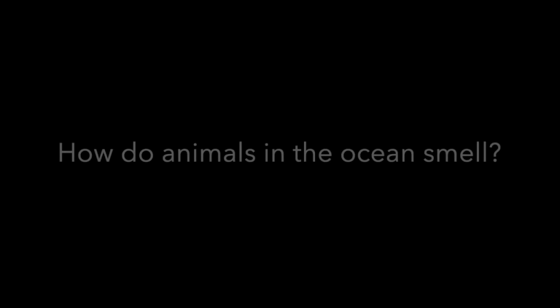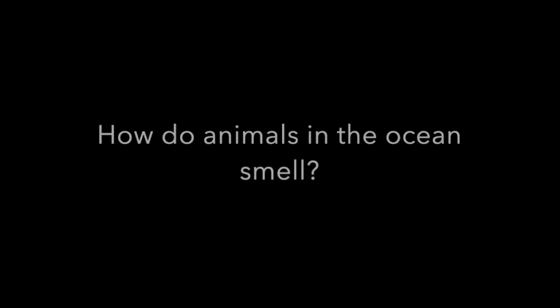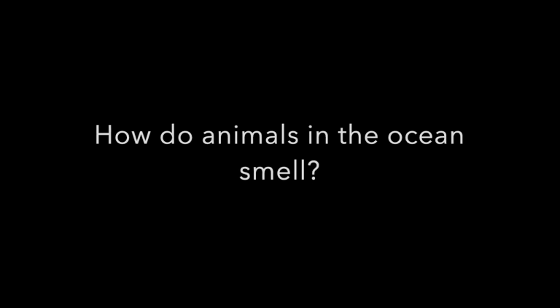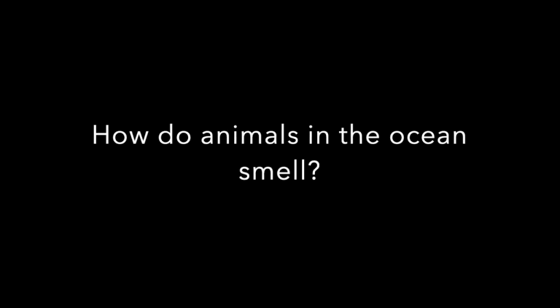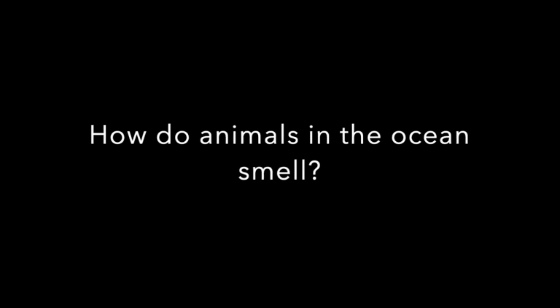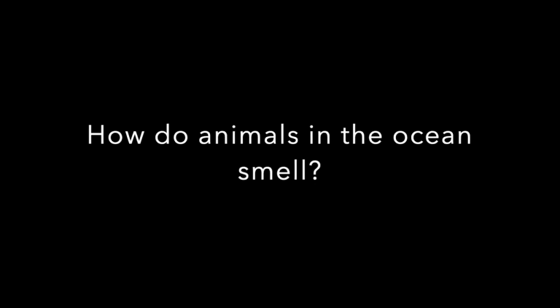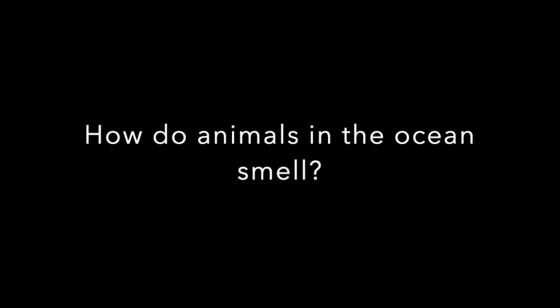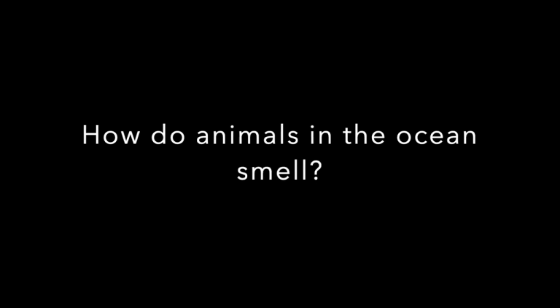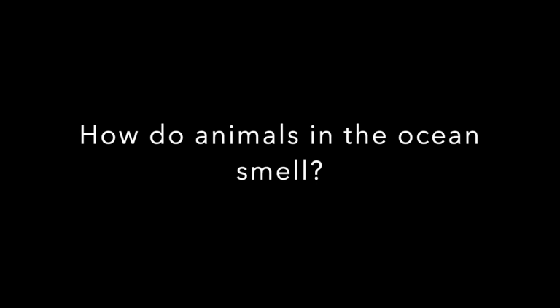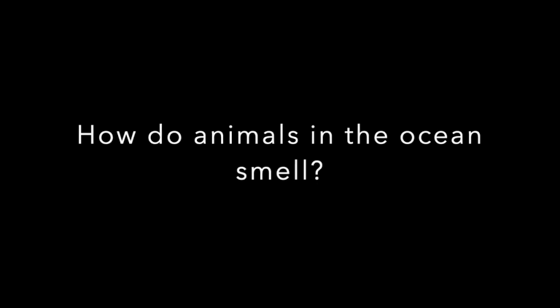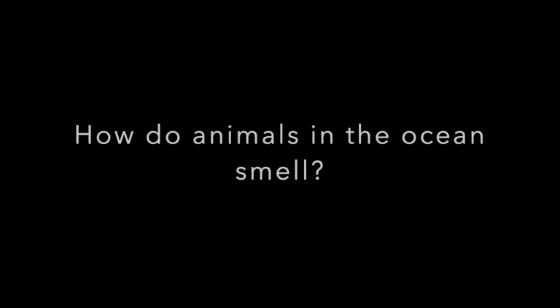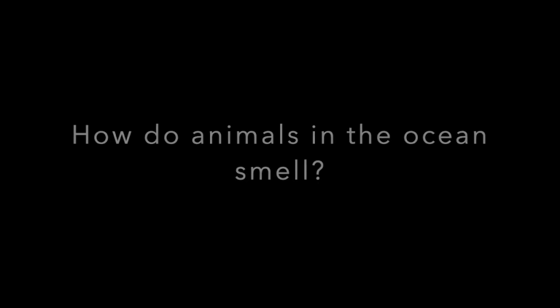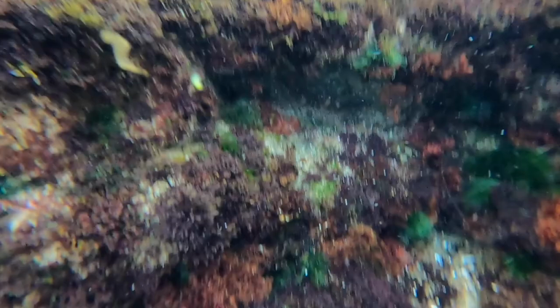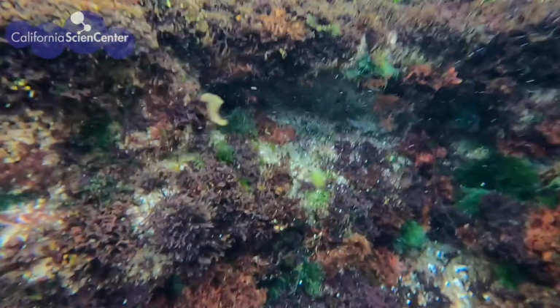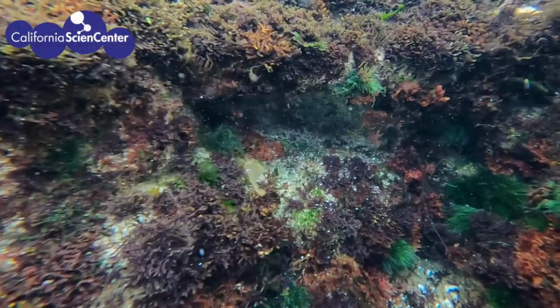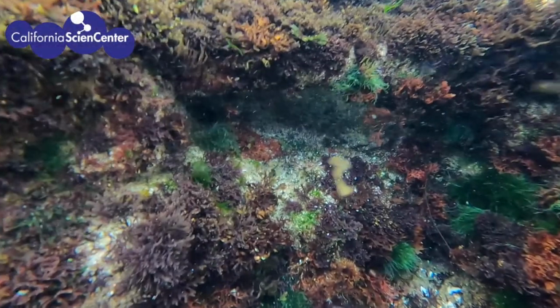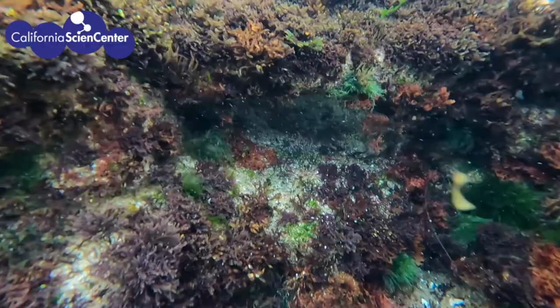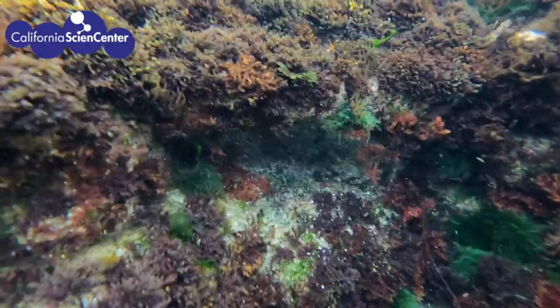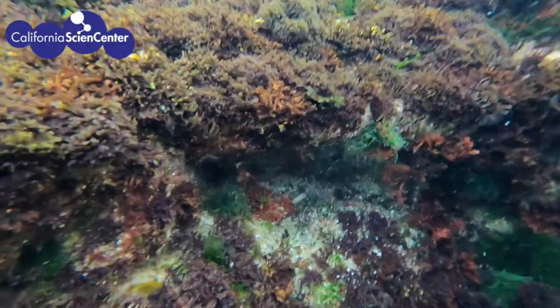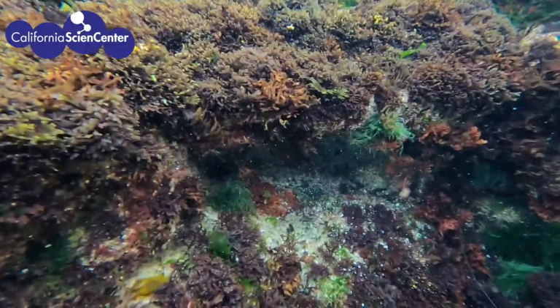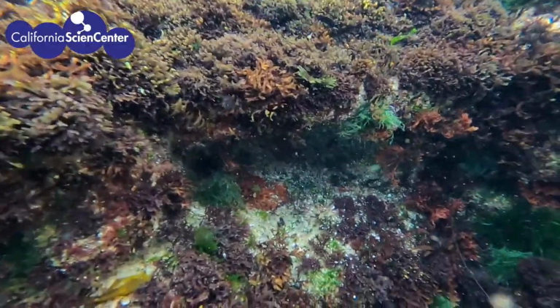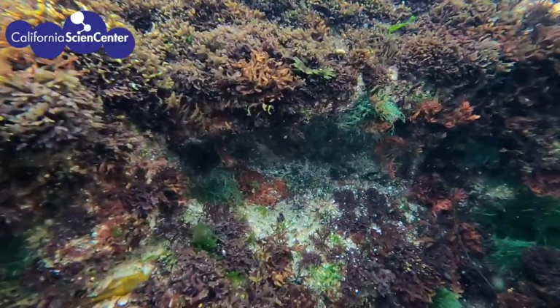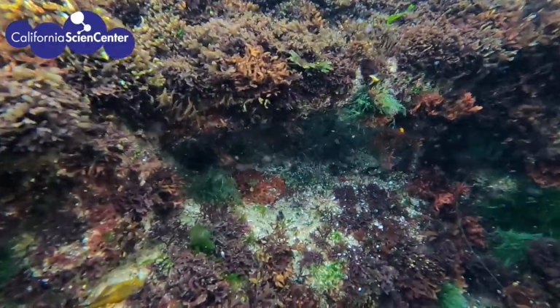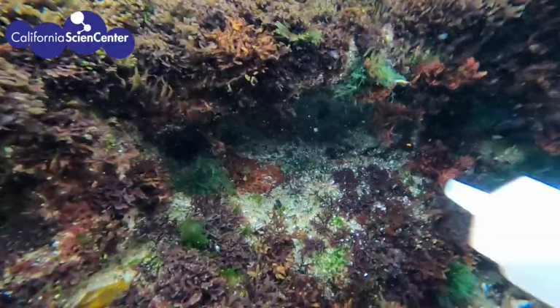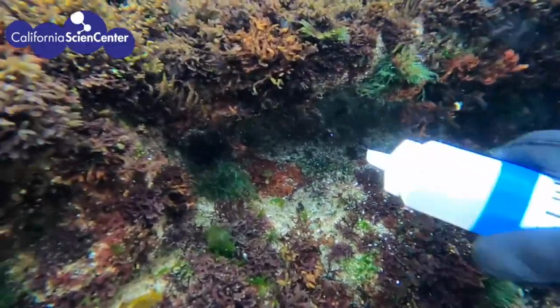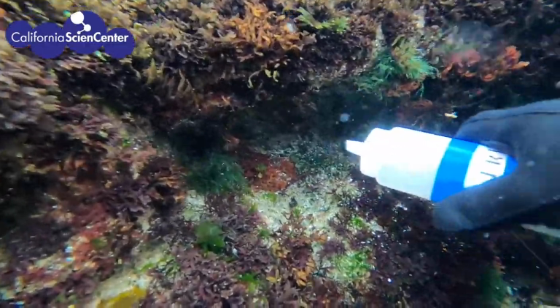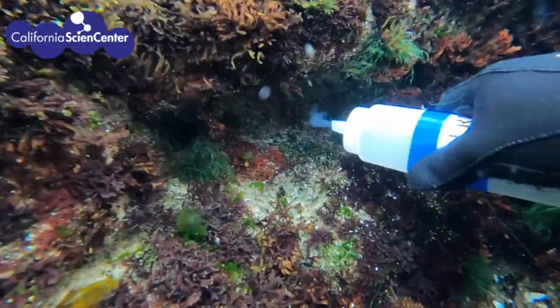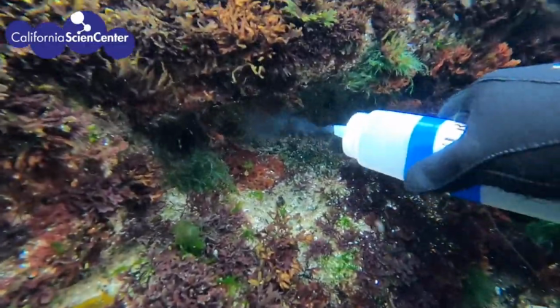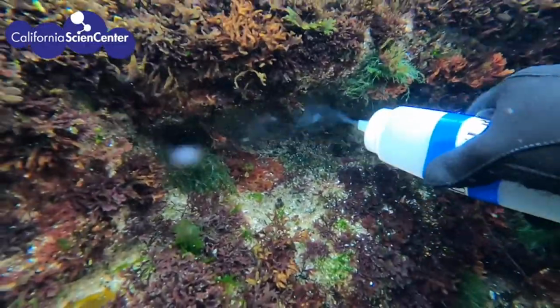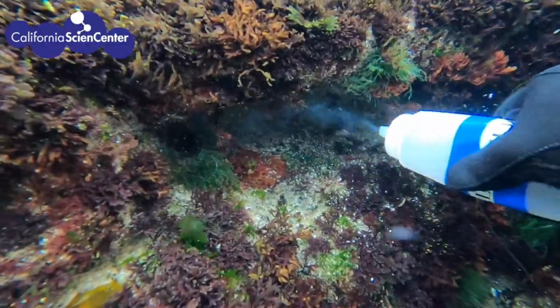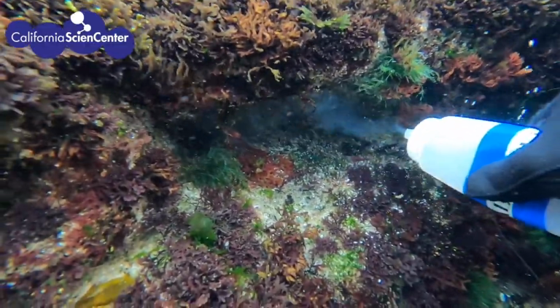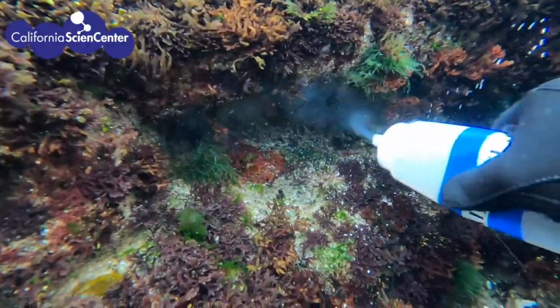How do animals in the ocean smell? Well, that's a great question. Let's find out. It looks like we have an empty cave, but watch as we spray squid-scented water into the cave.